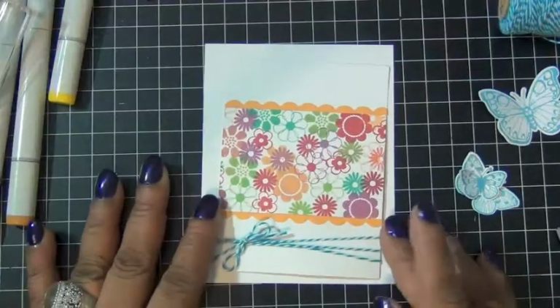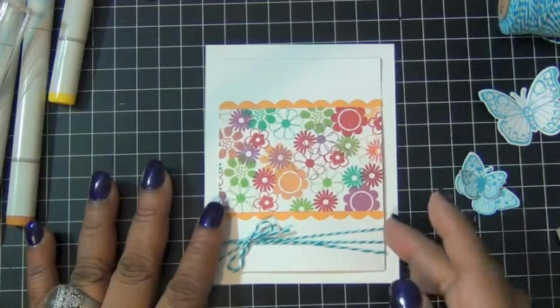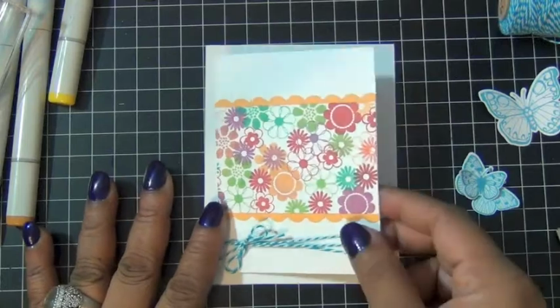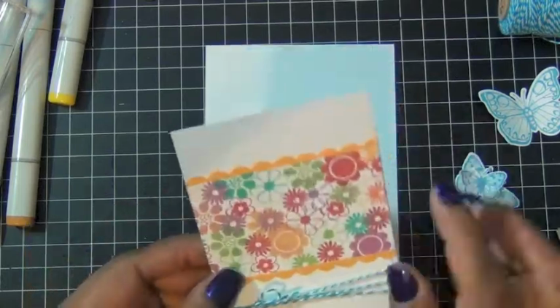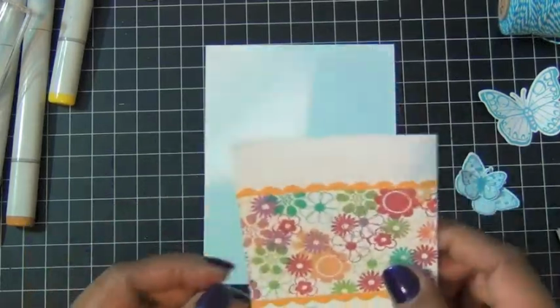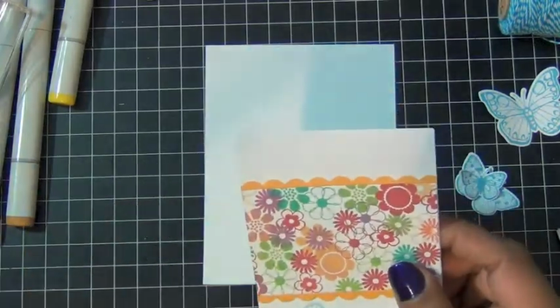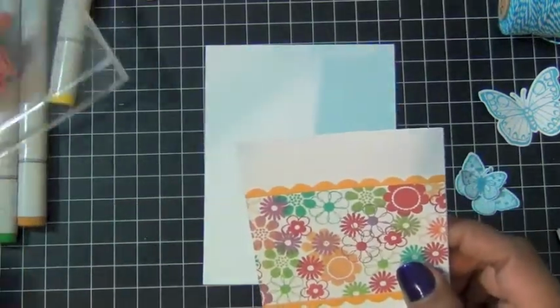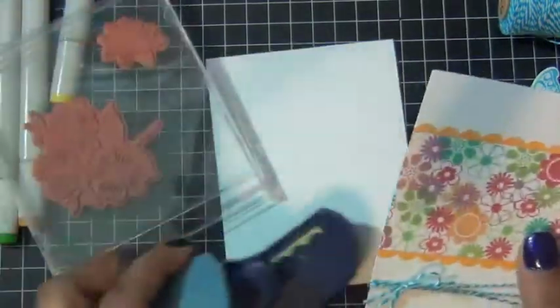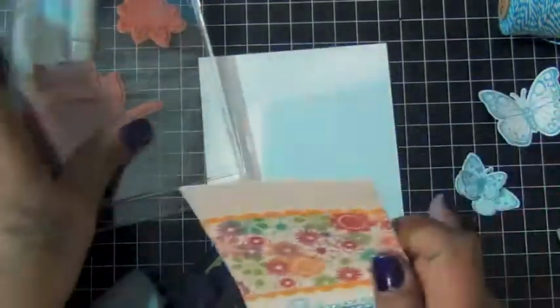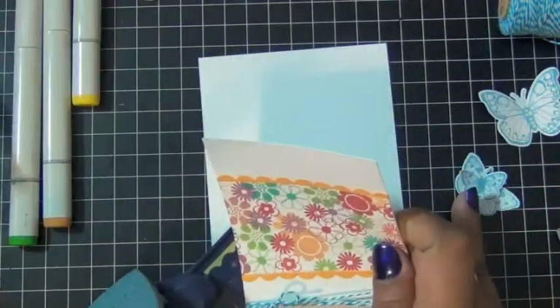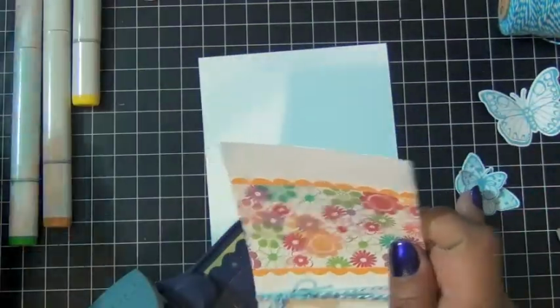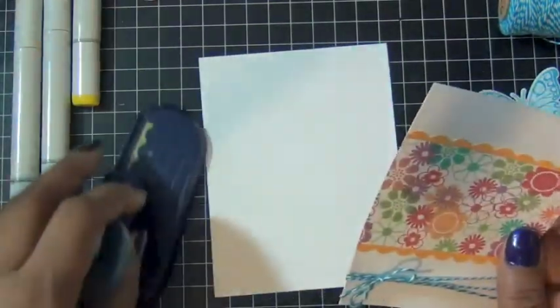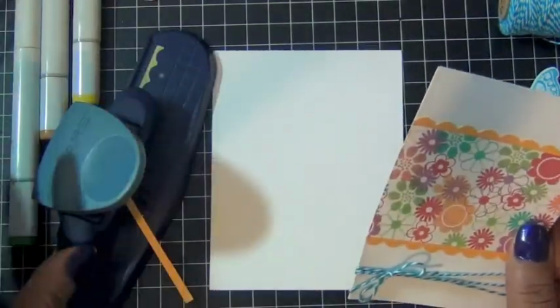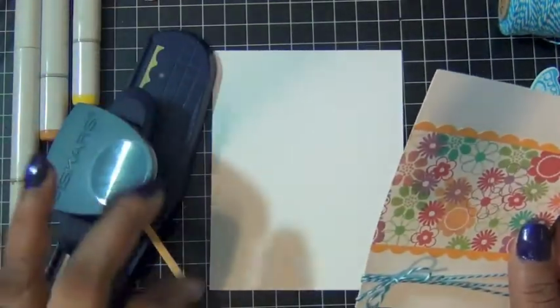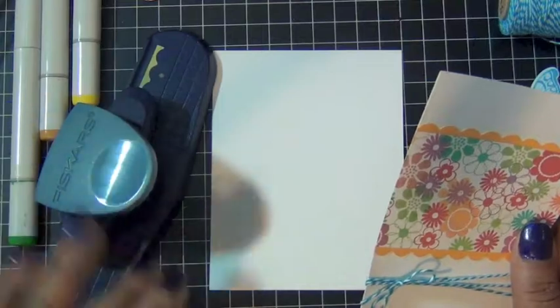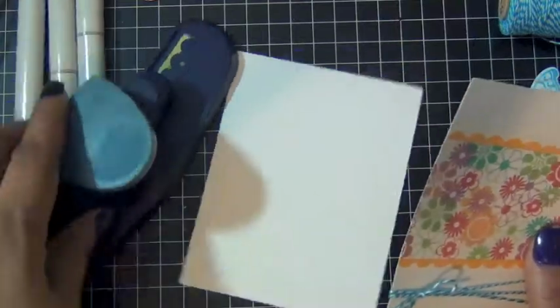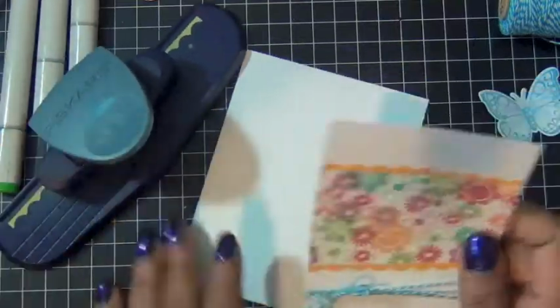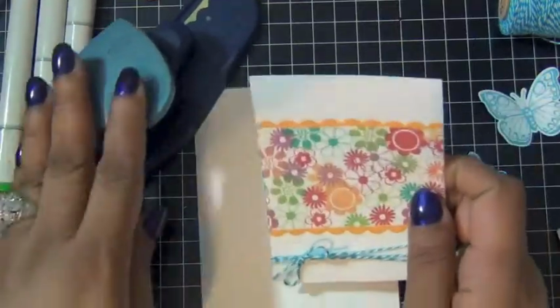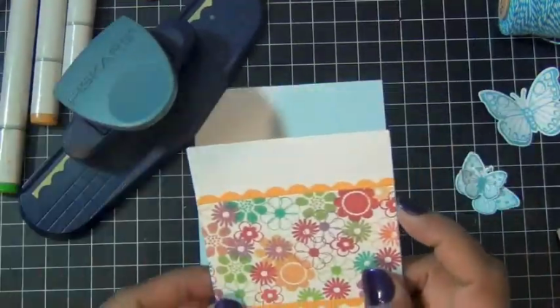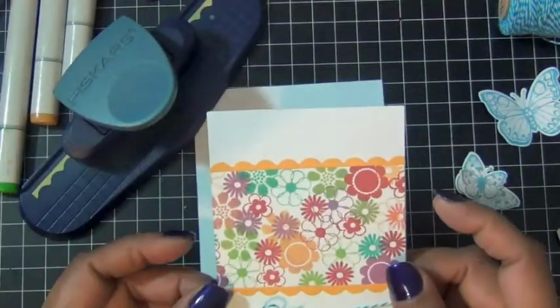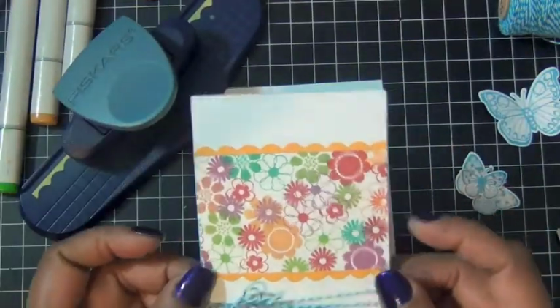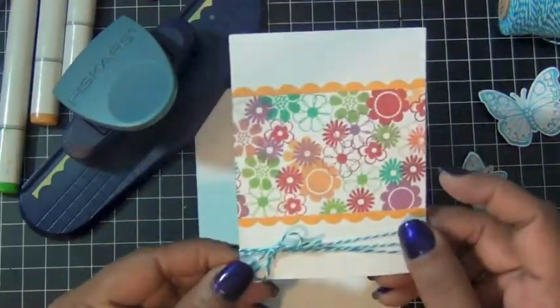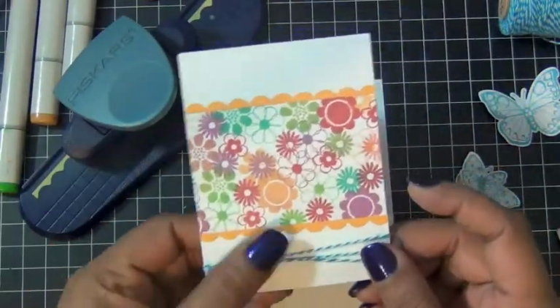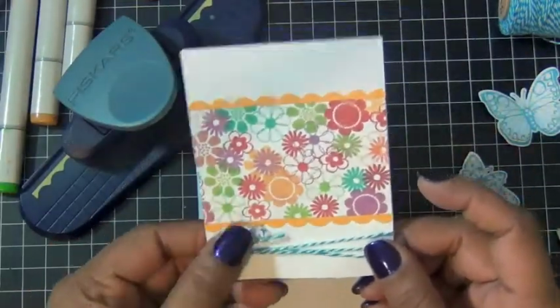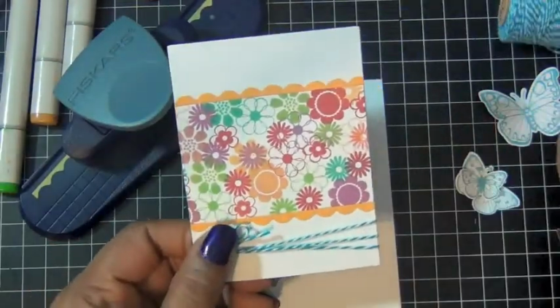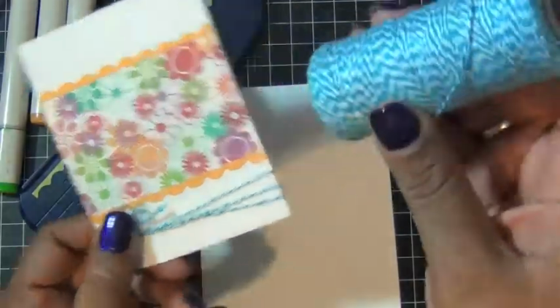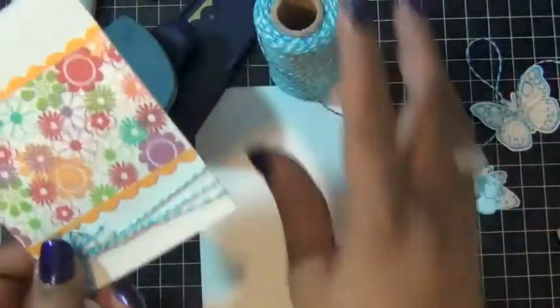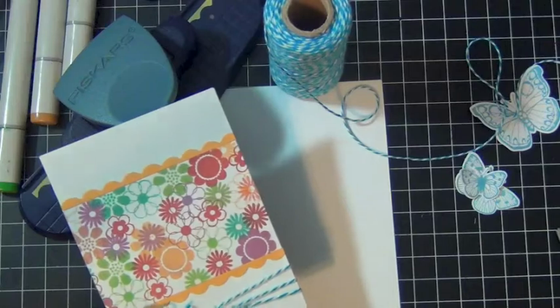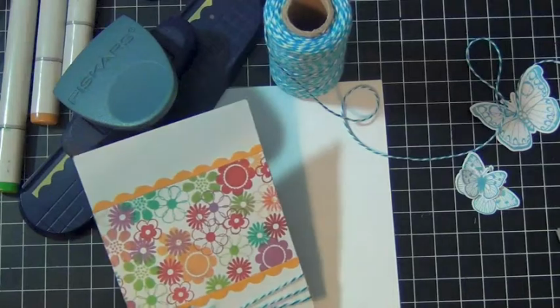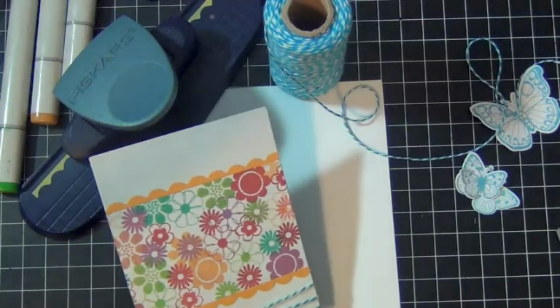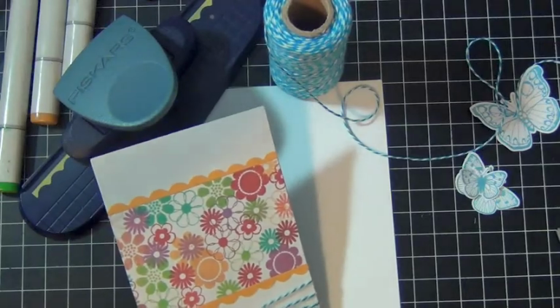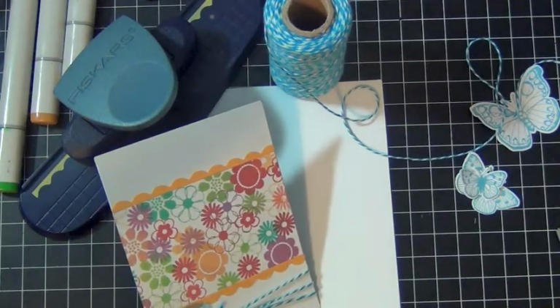I'm stamping my area. I used my fiskars scallop punch to punch two pieces of yellow cardstock to put at the top and bottom of the stamped area.